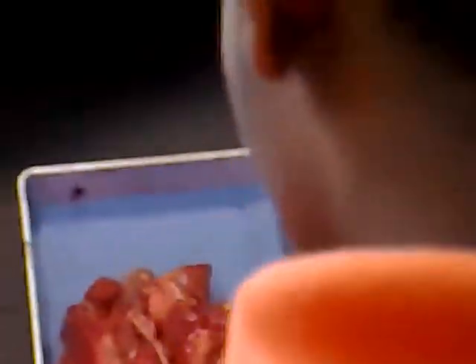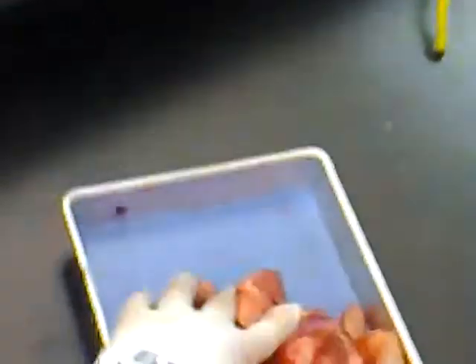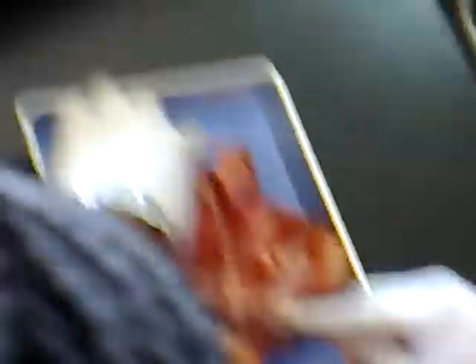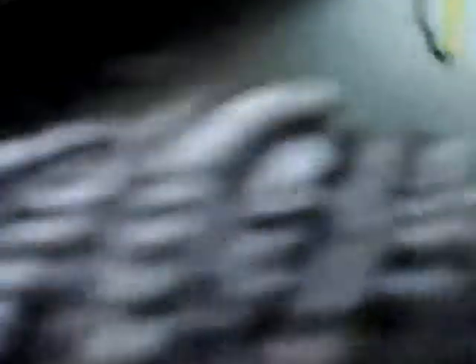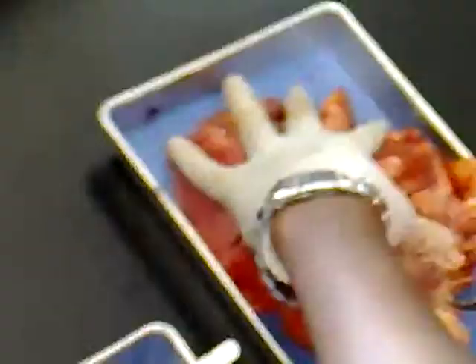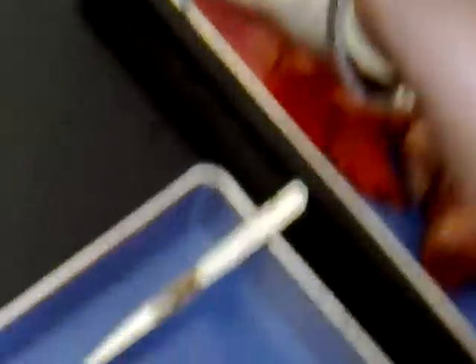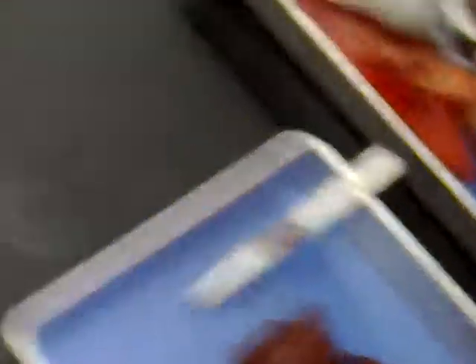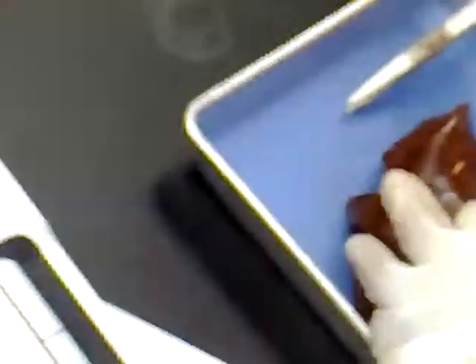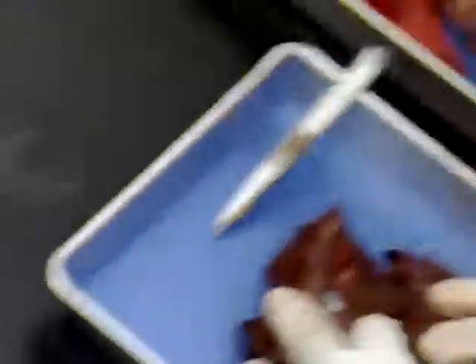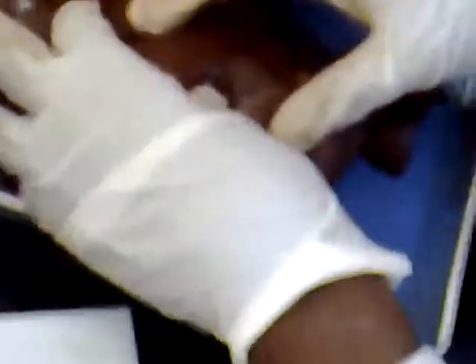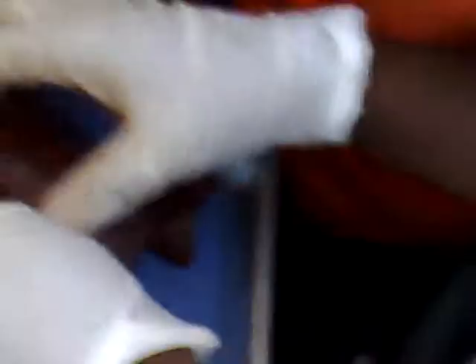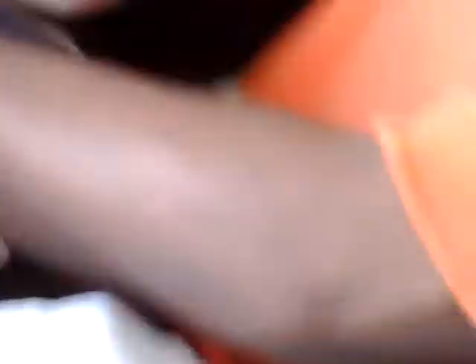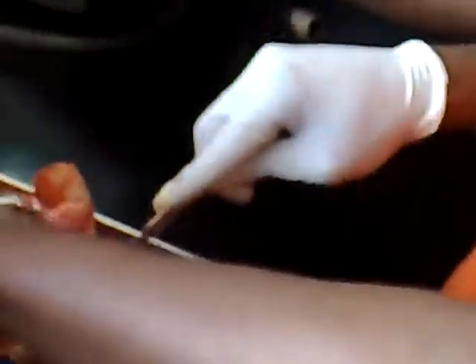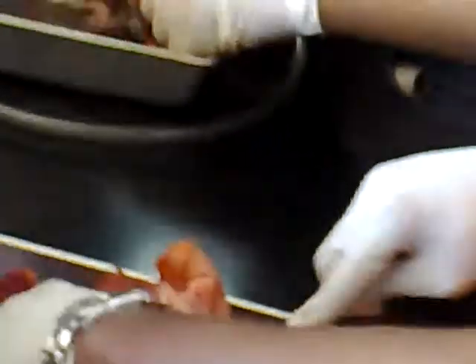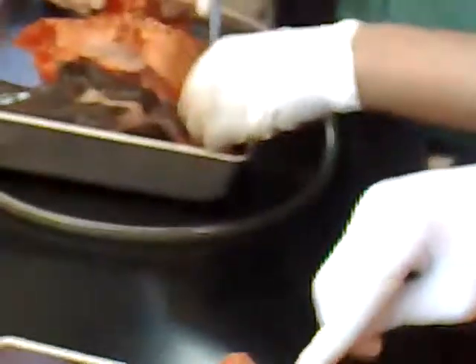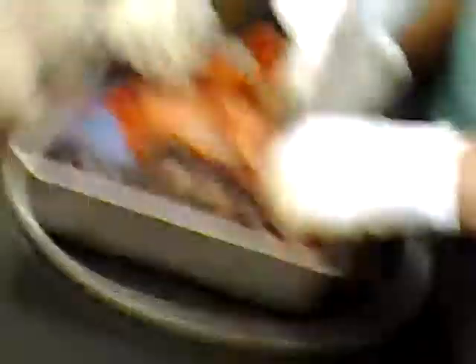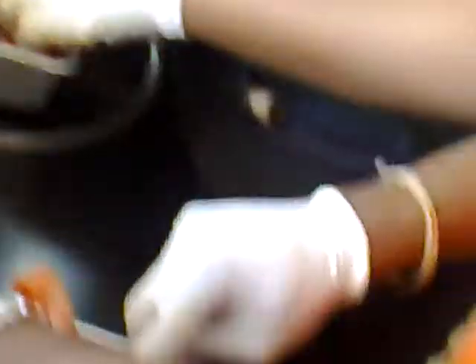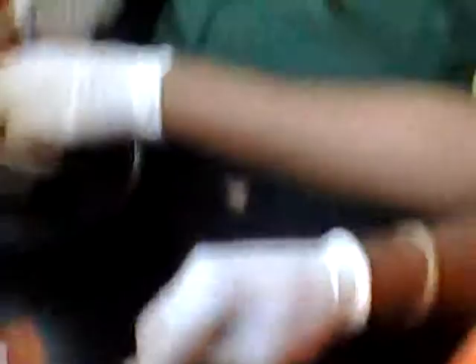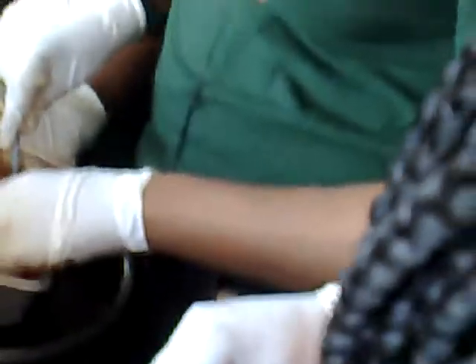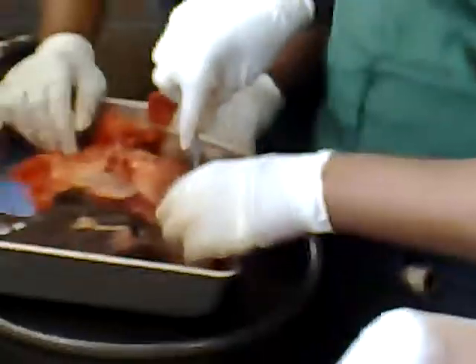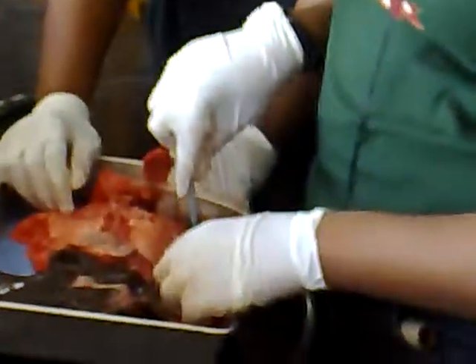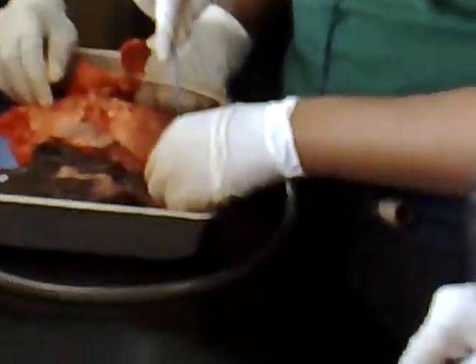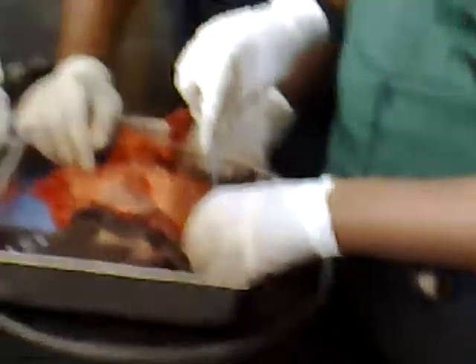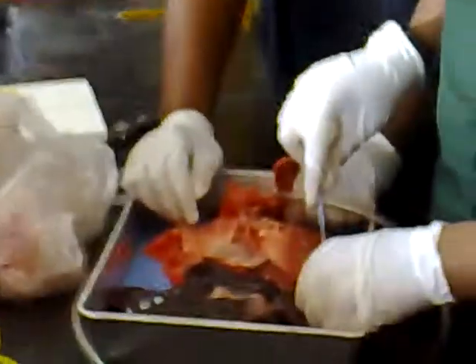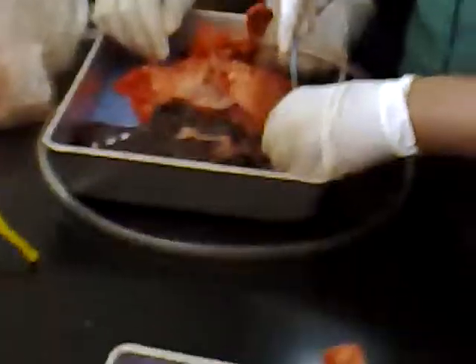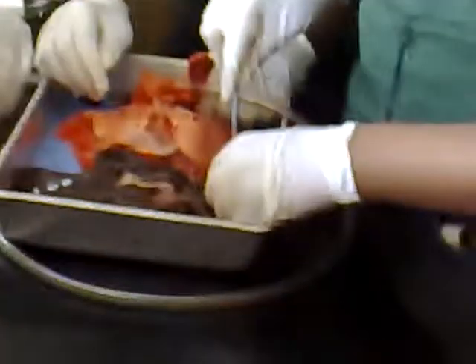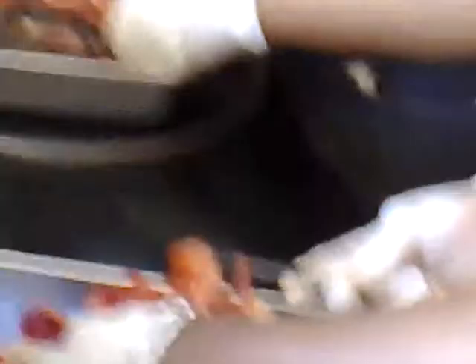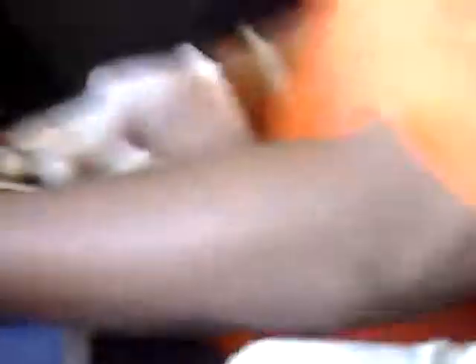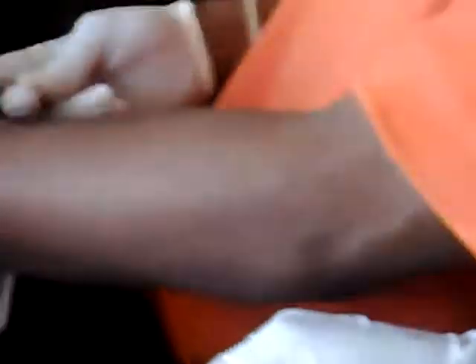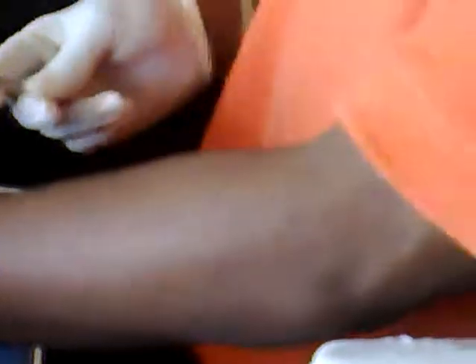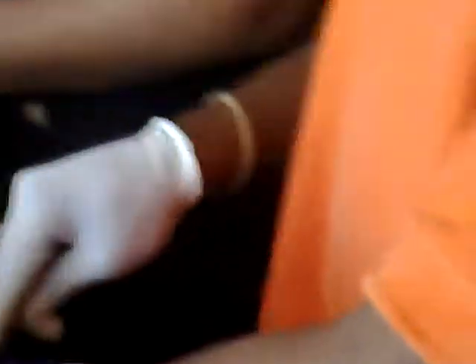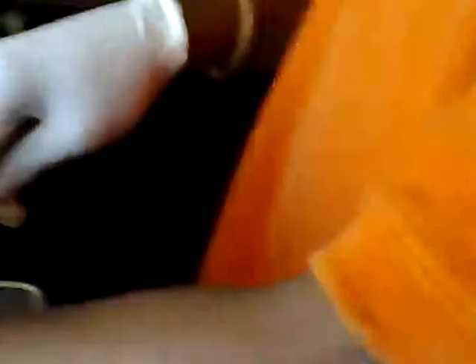Eww. I could tell you guys what this looks like, but I wouldn't want the bite. Cut it off. Okay. I'm cutting off the circulation. It's a lot of fat.